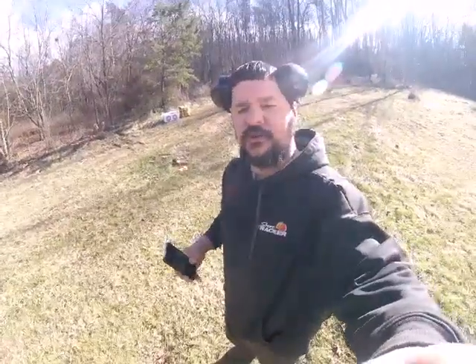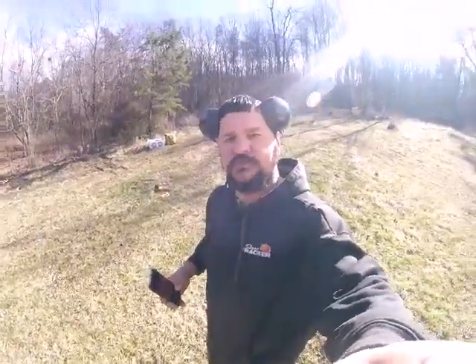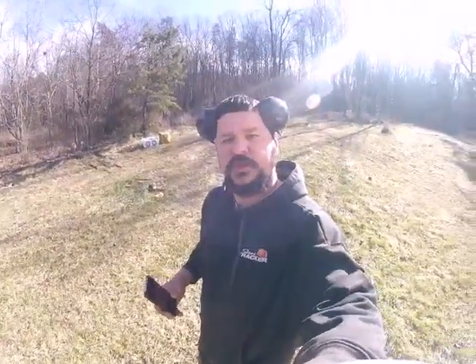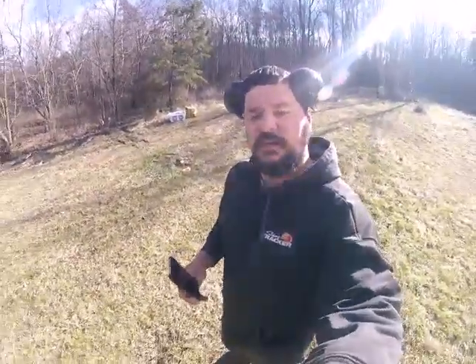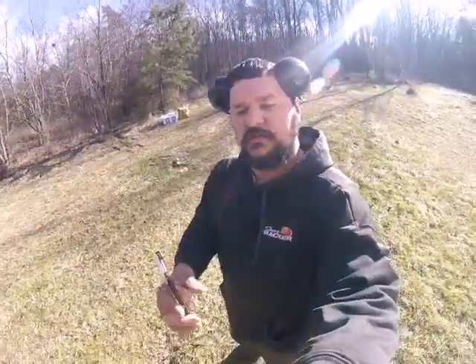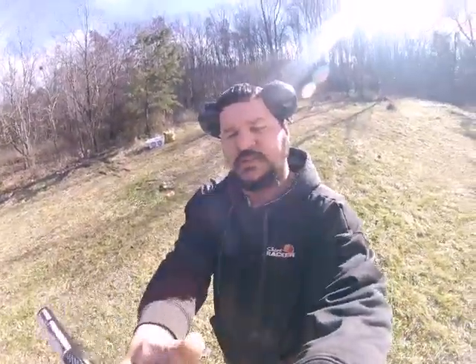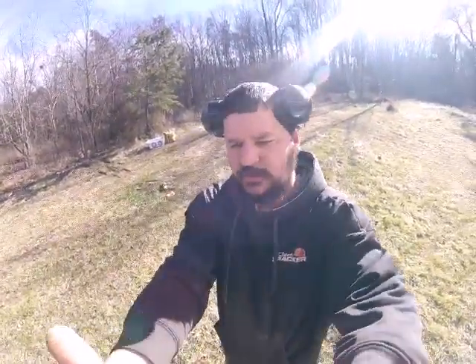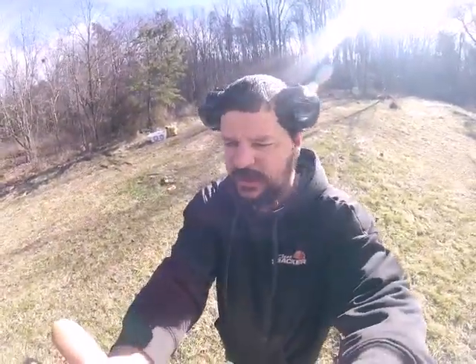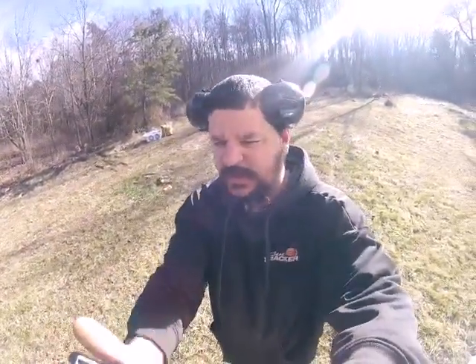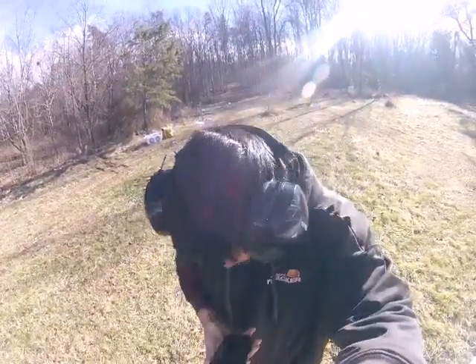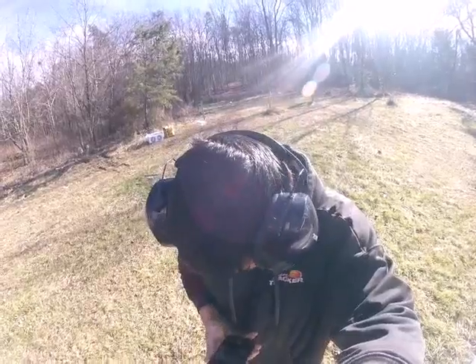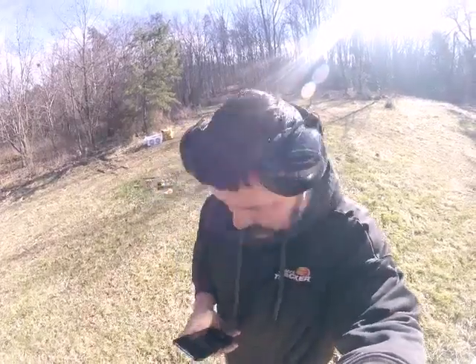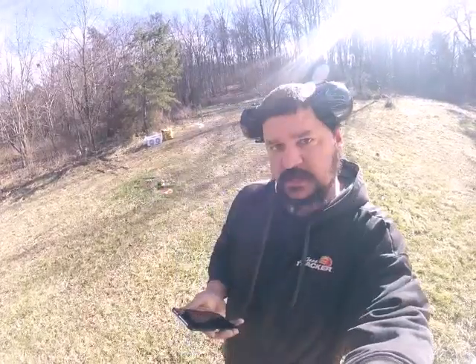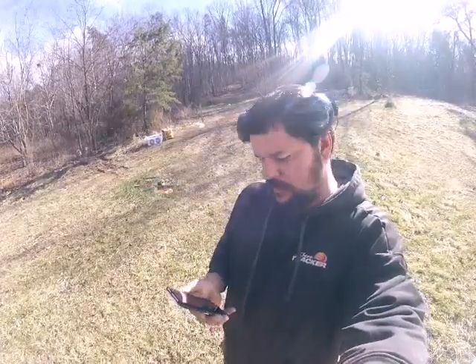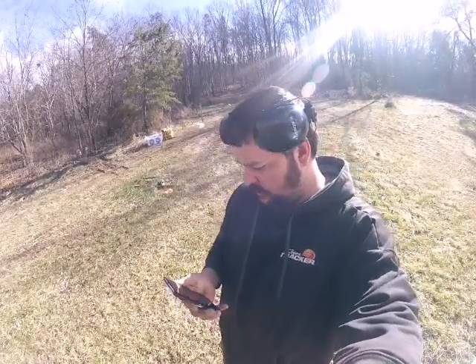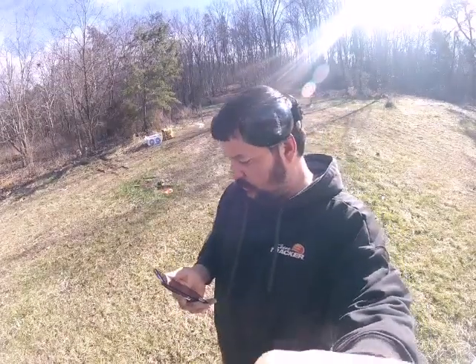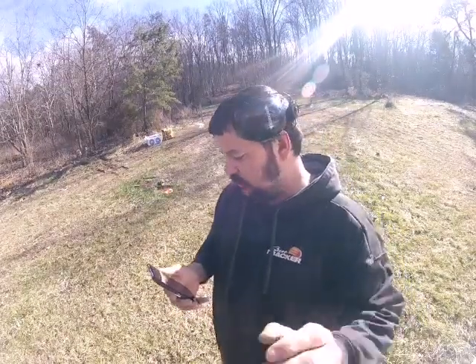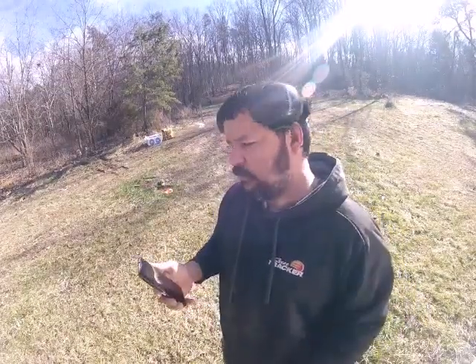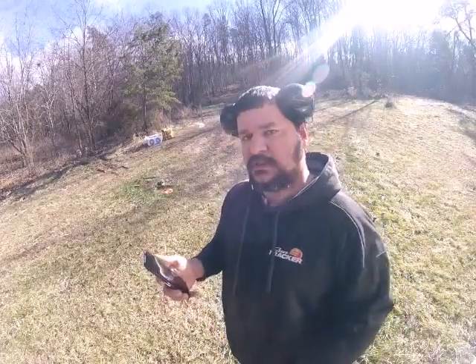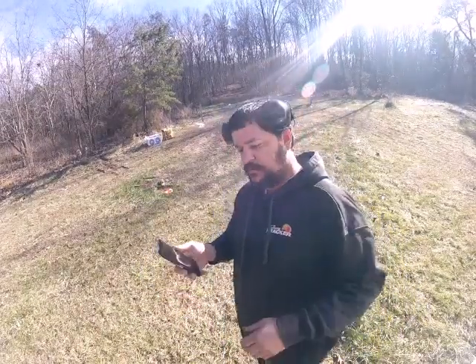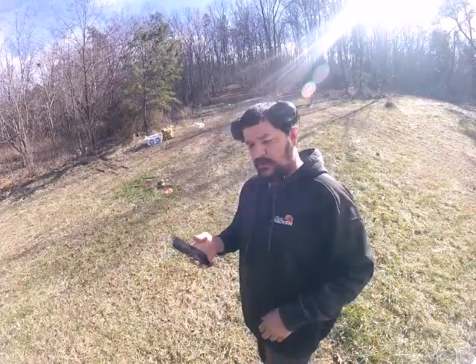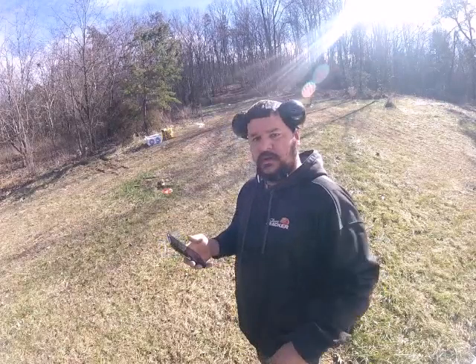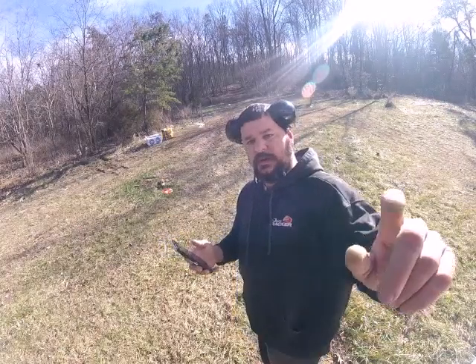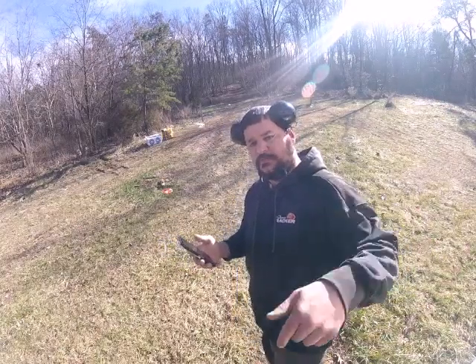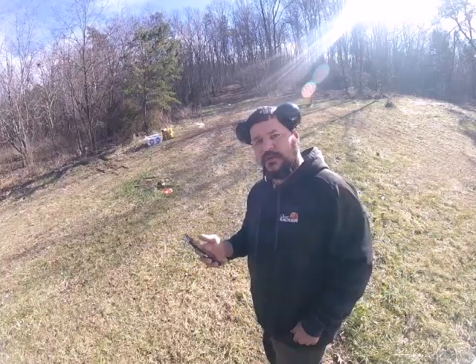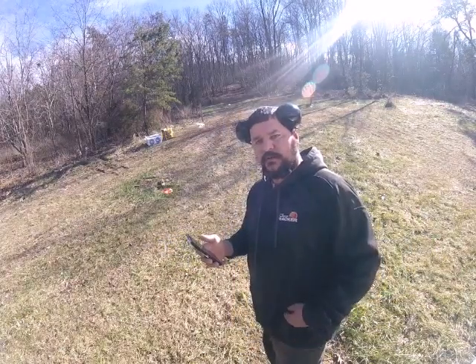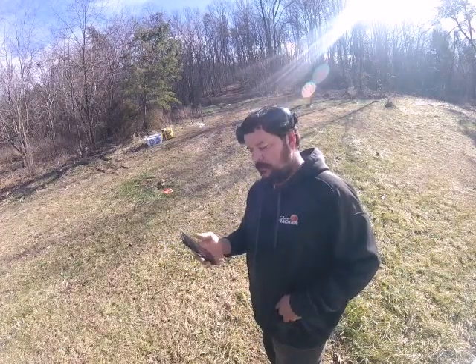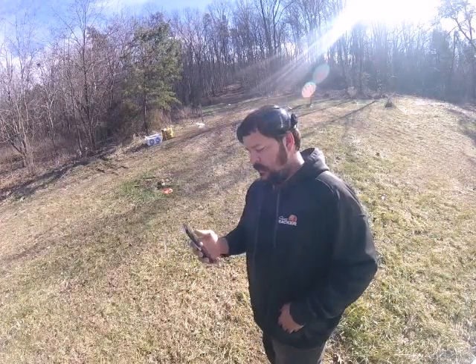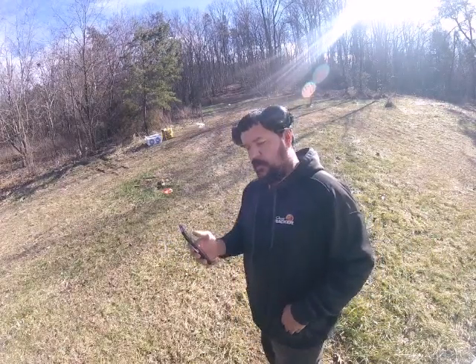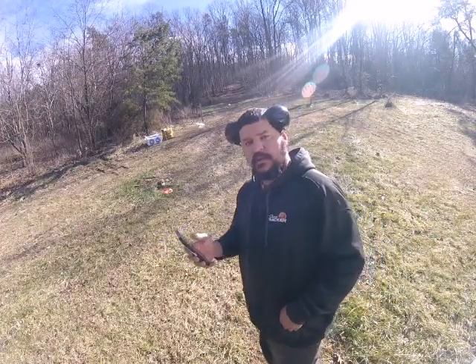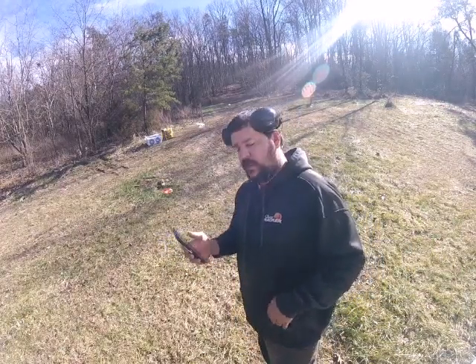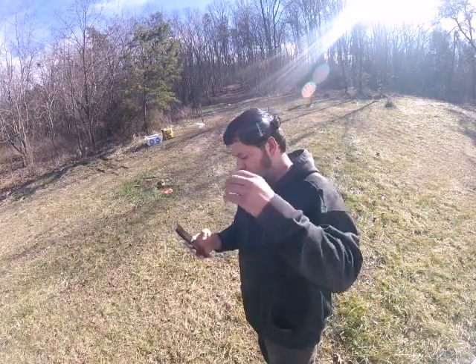We'll try to set this camera up to catch the block of ice exploding. Always like and subscribe to the video, and always remember to have your ears on.